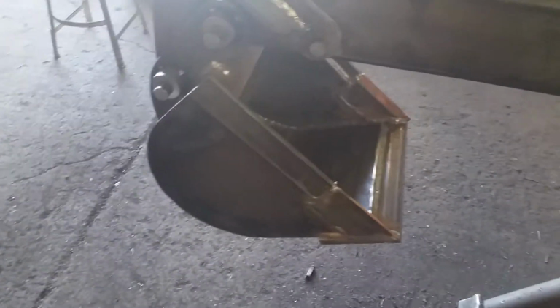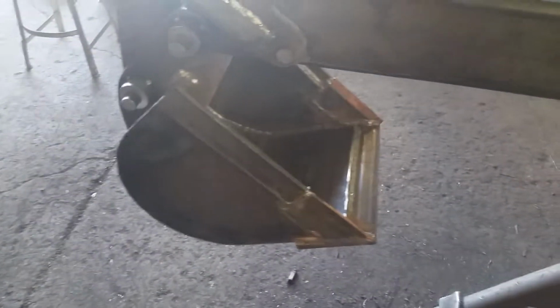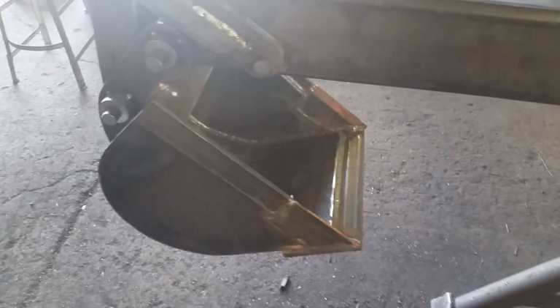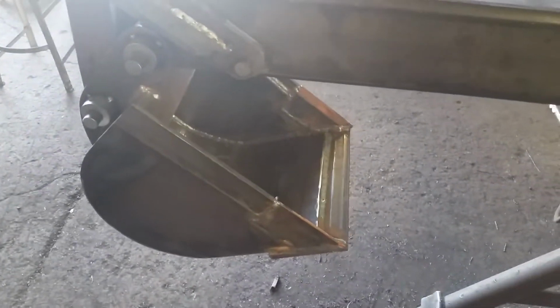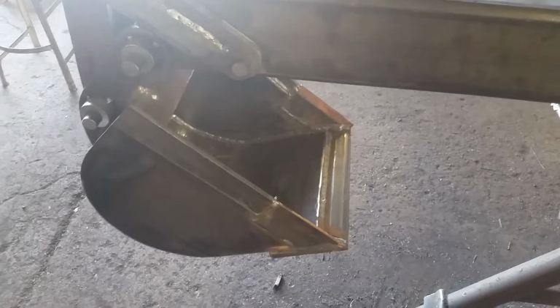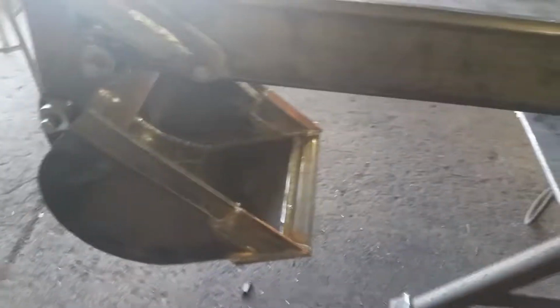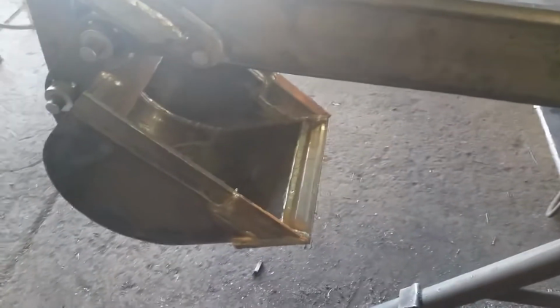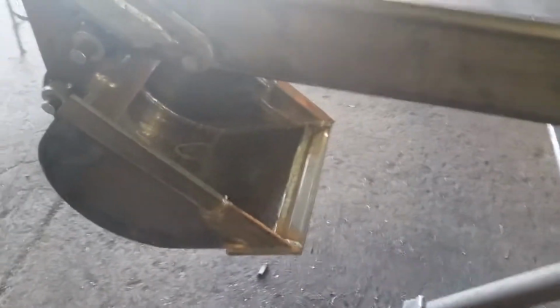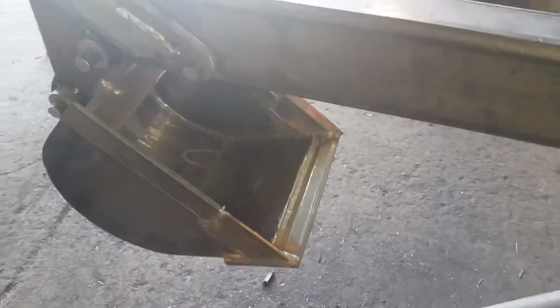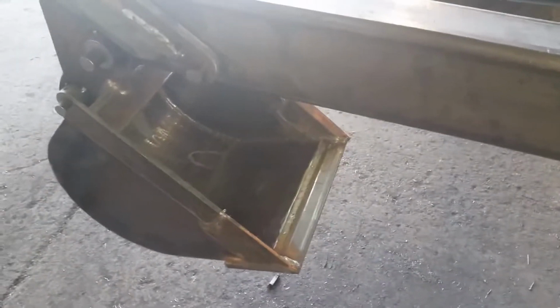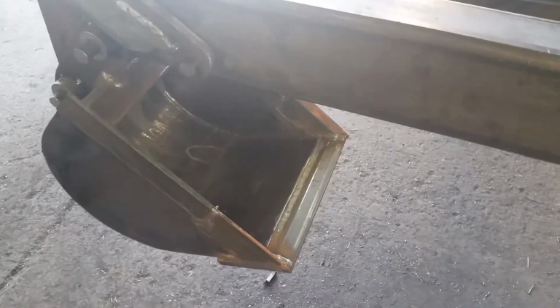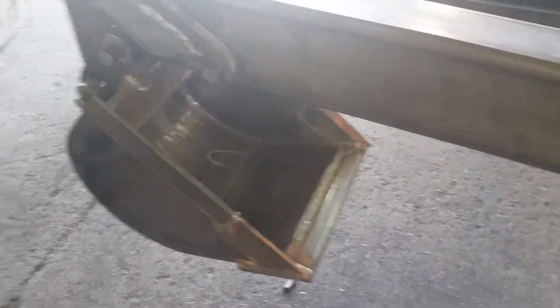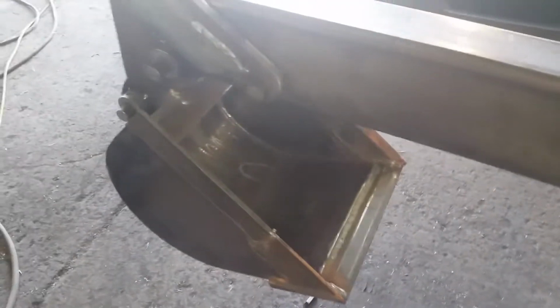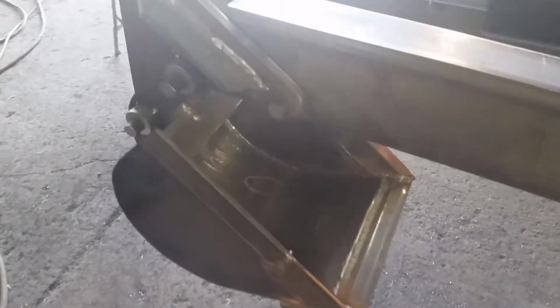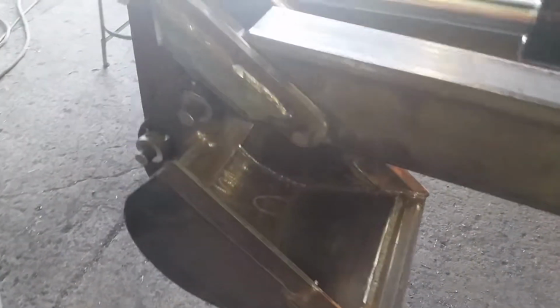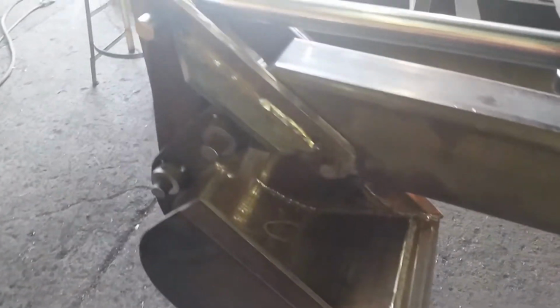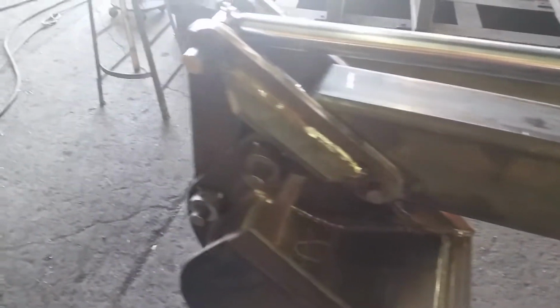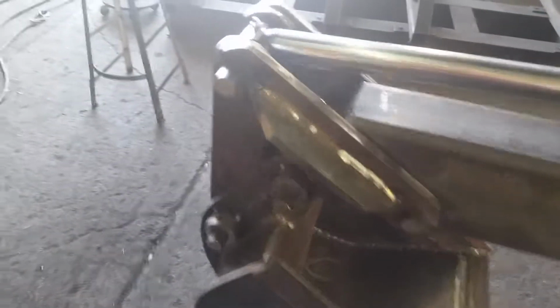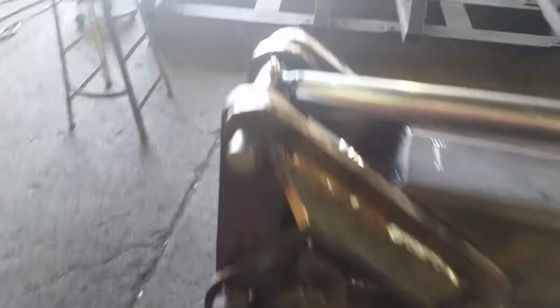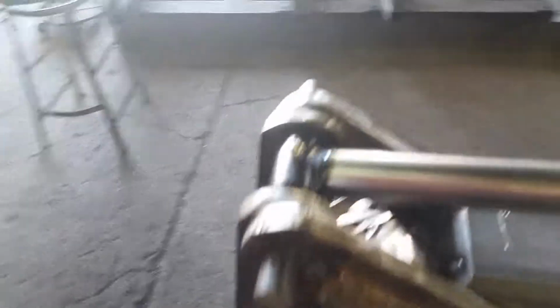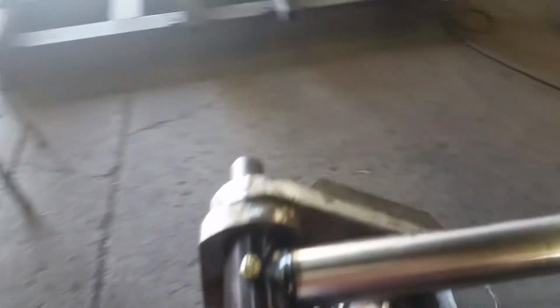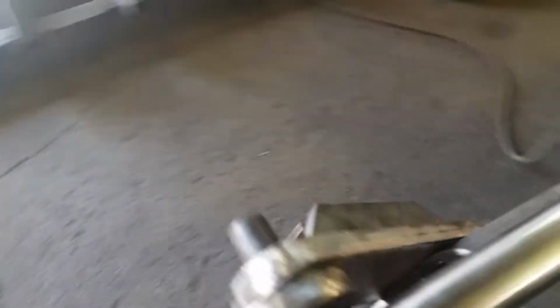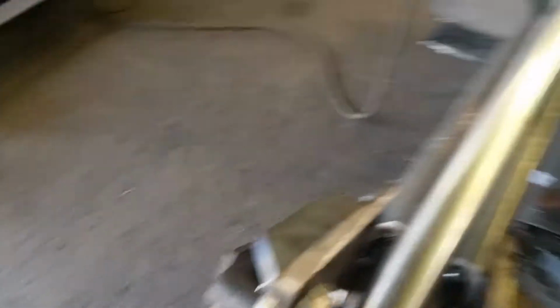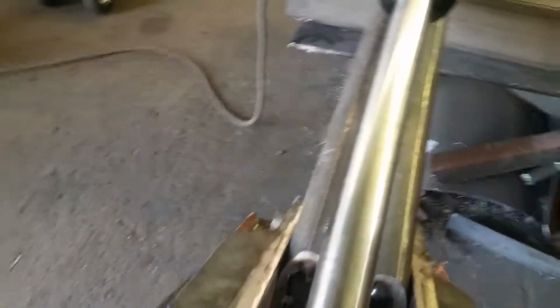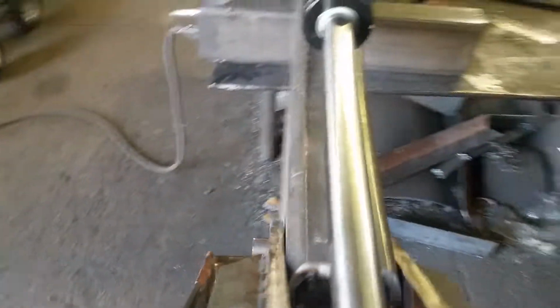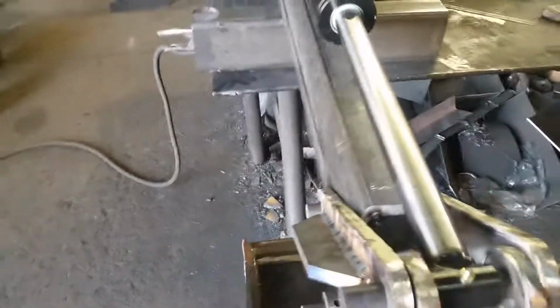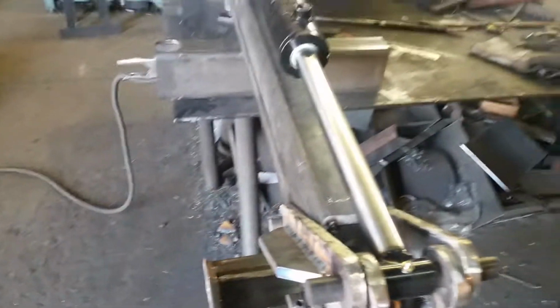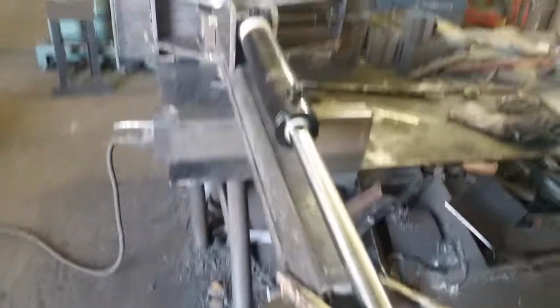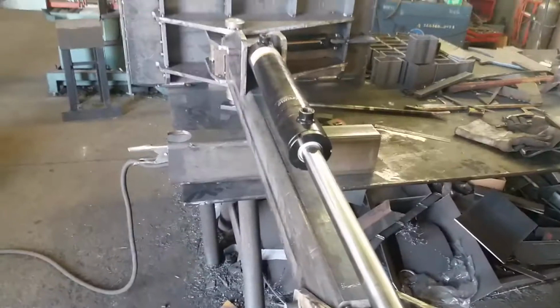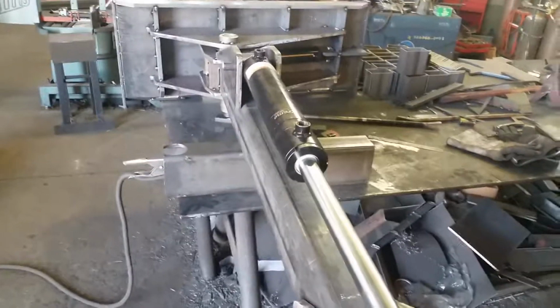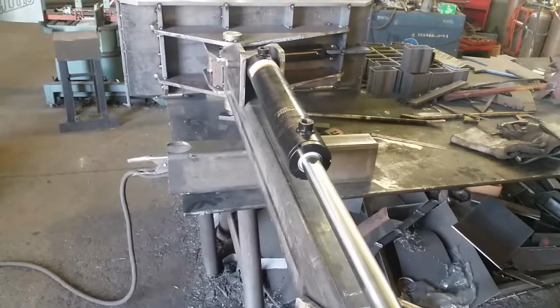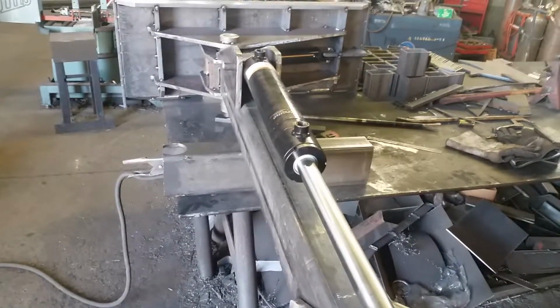This one has a 16-inch bucket and I'll be putting teeth on it. It swings 30 degrees both ways.